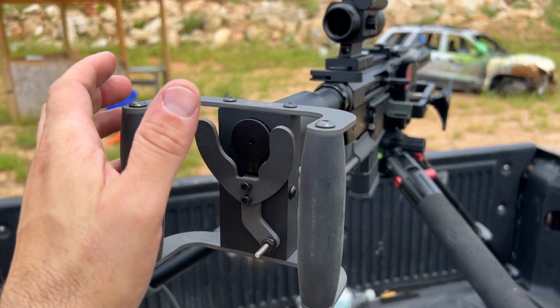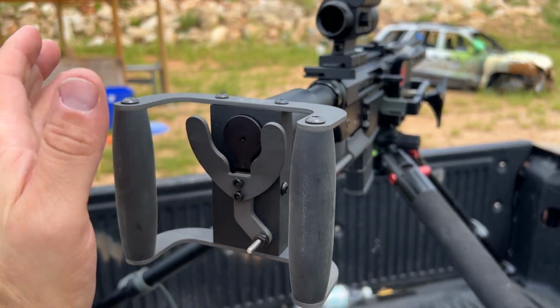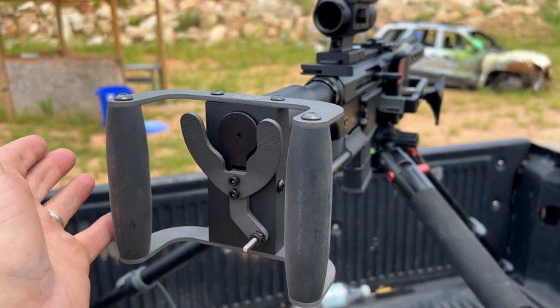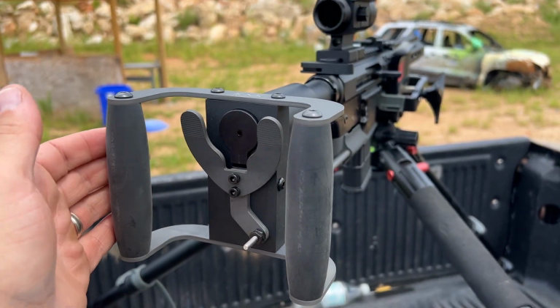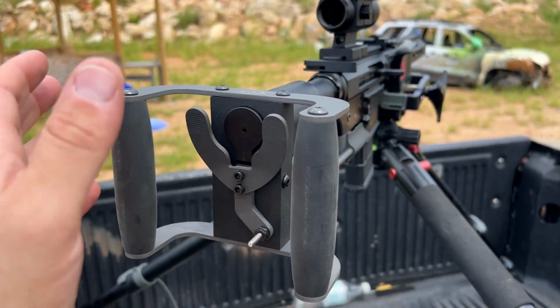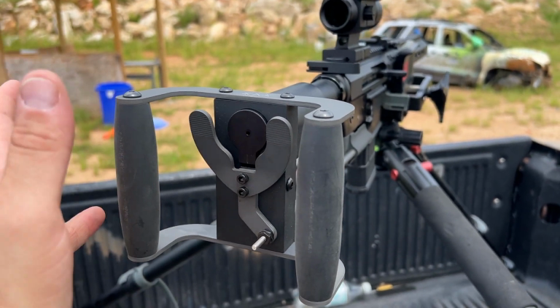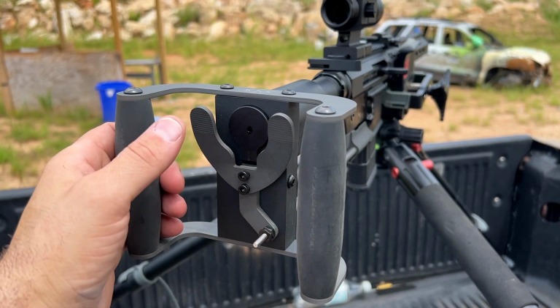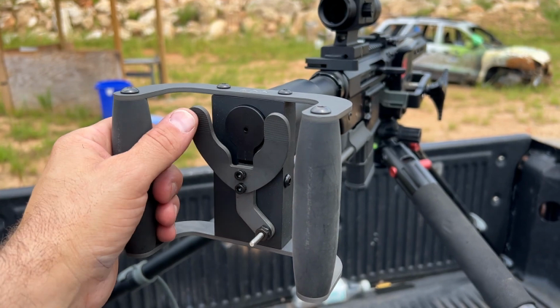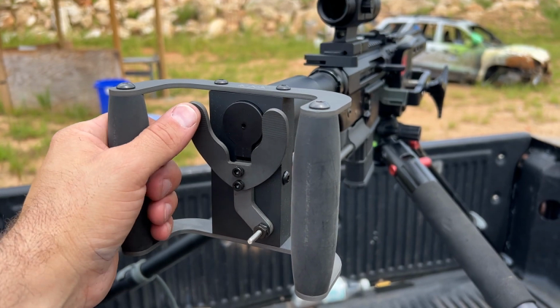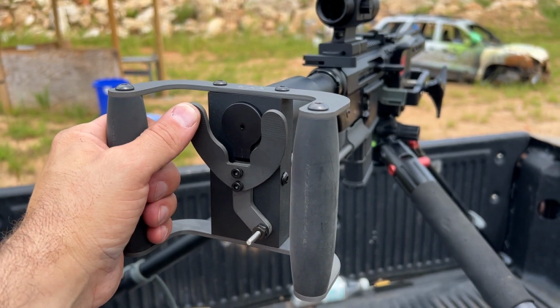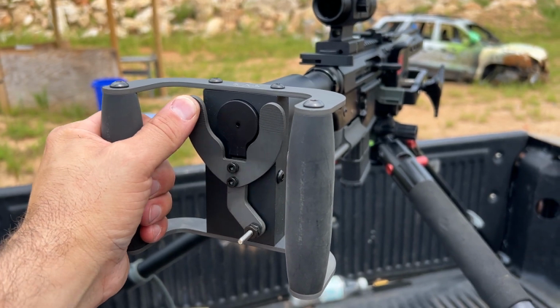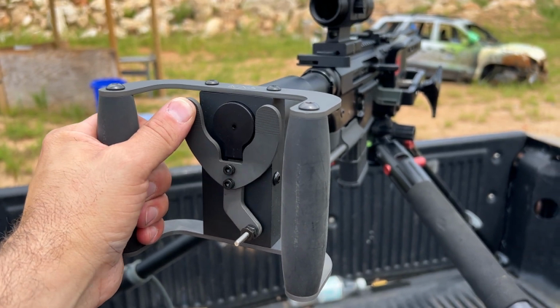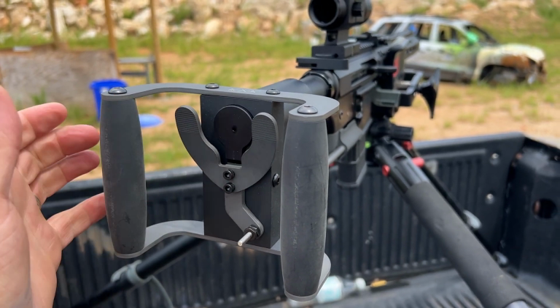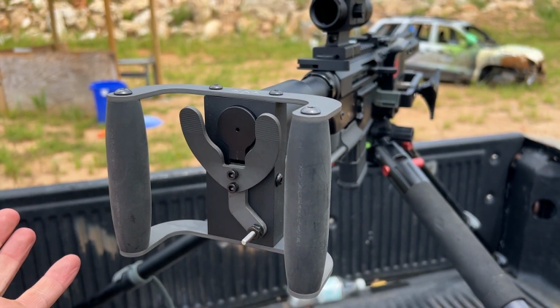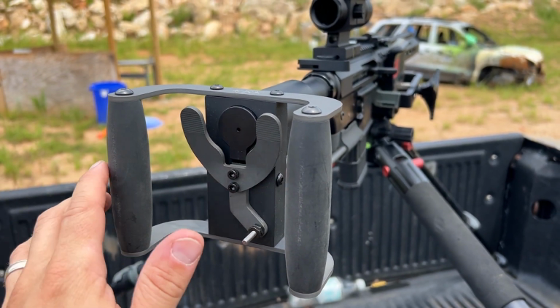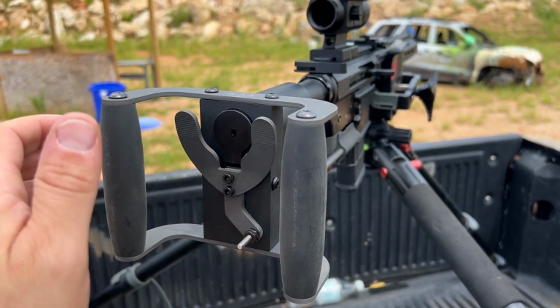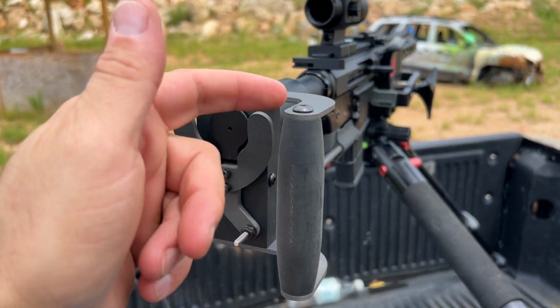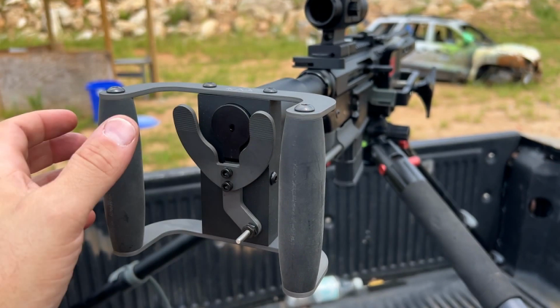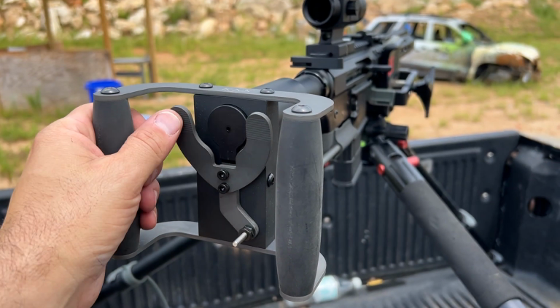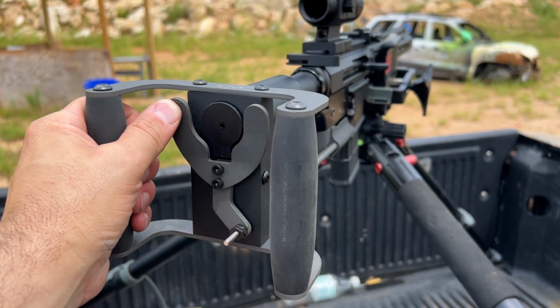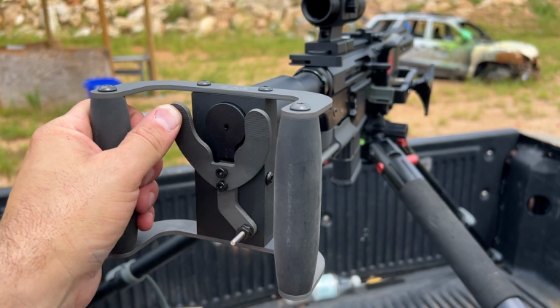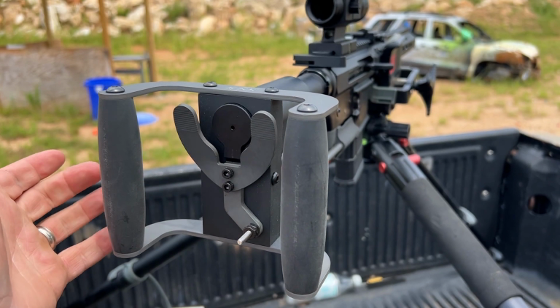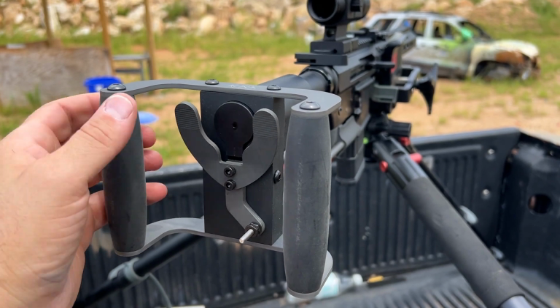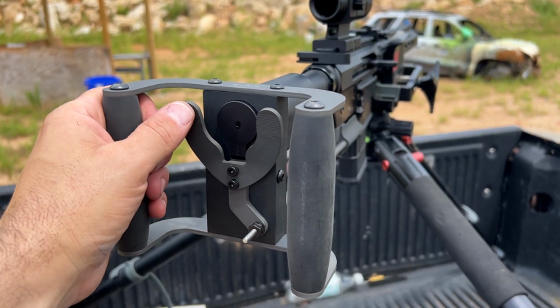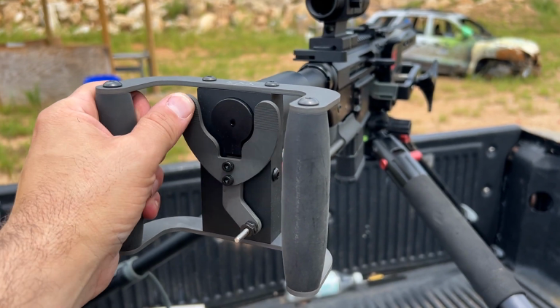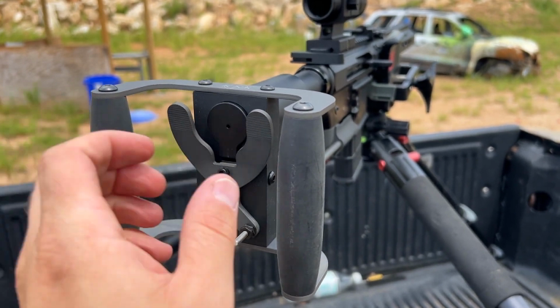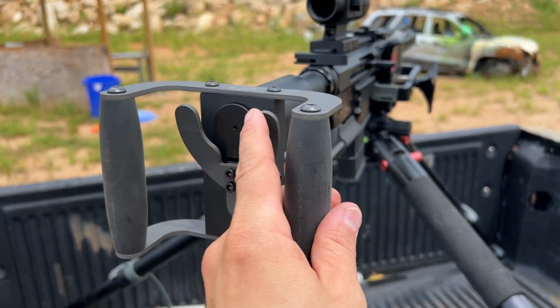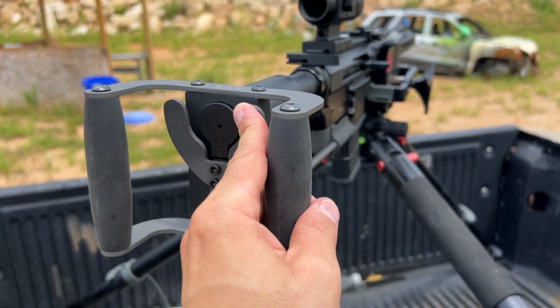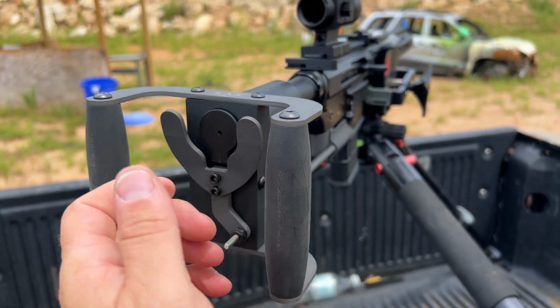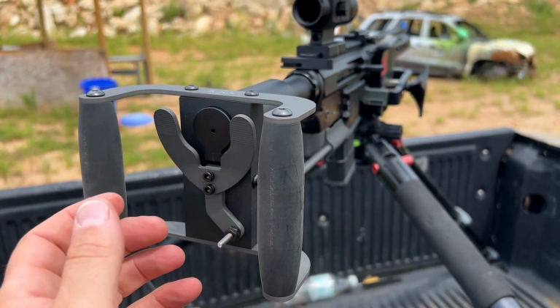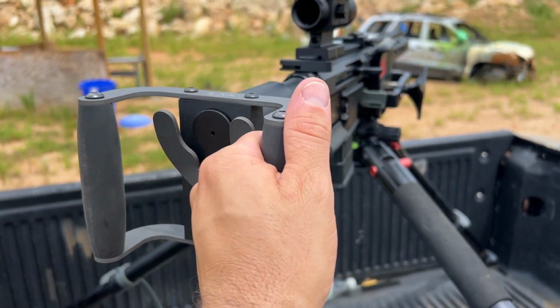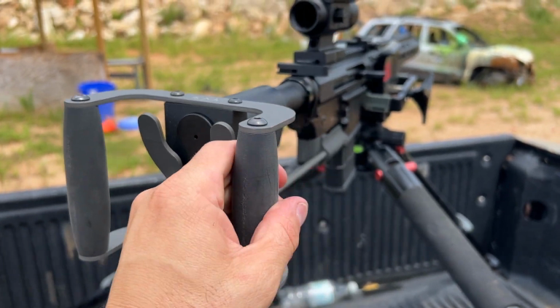Once you chamber a round and the gun is hot, you simply press on these paddles and it will fire the gun. Then the action cycles and you can fire again. The cool thing is you can fire it from either paddle depending on which way you want to fire it.